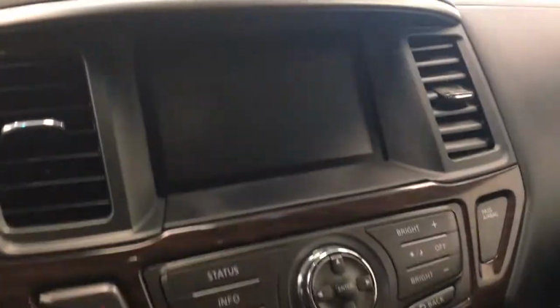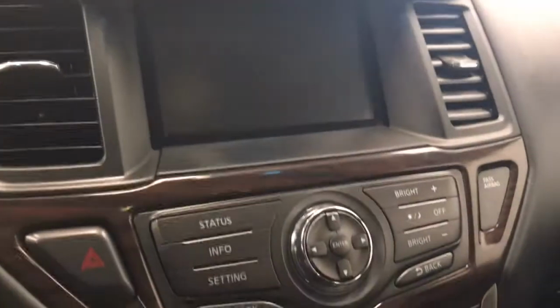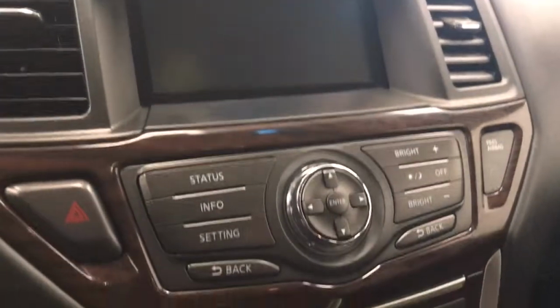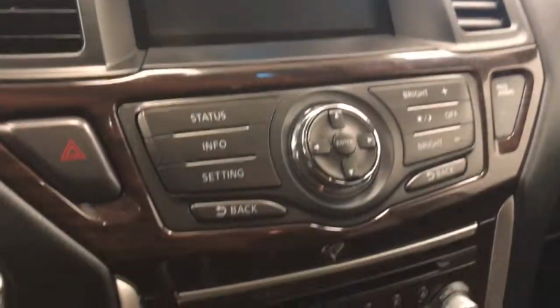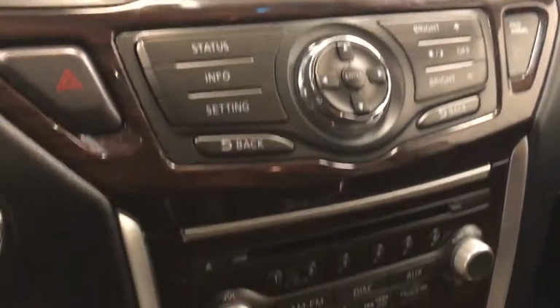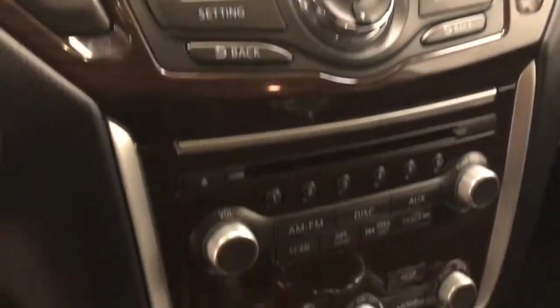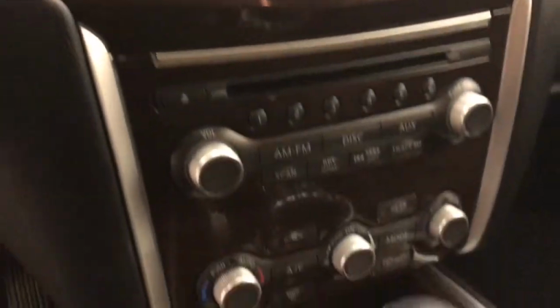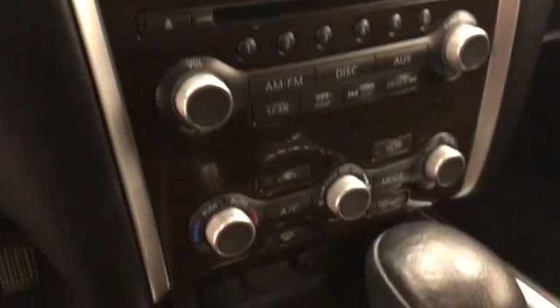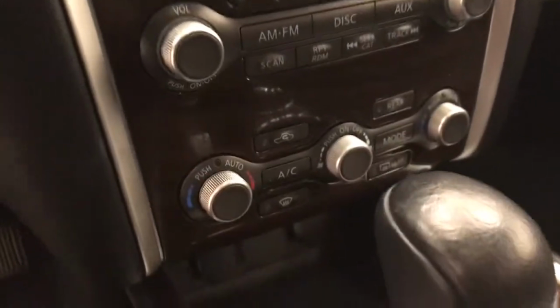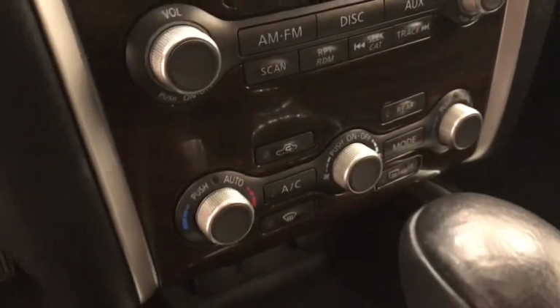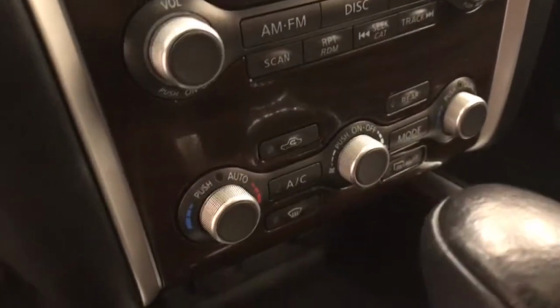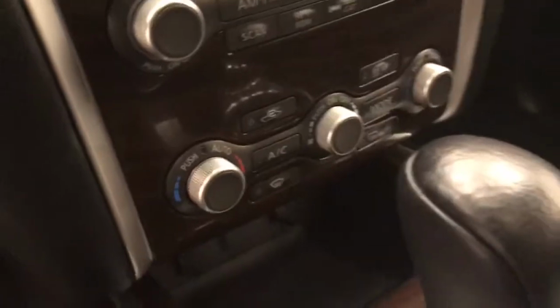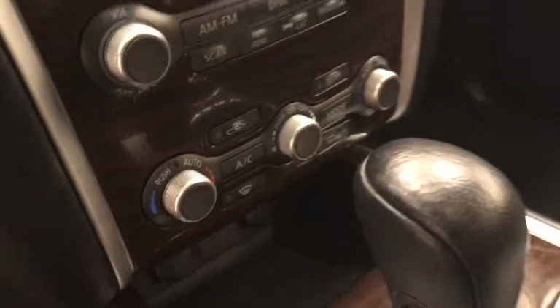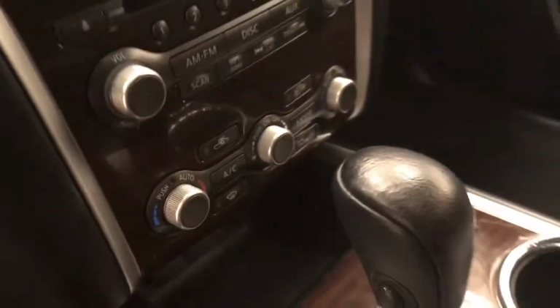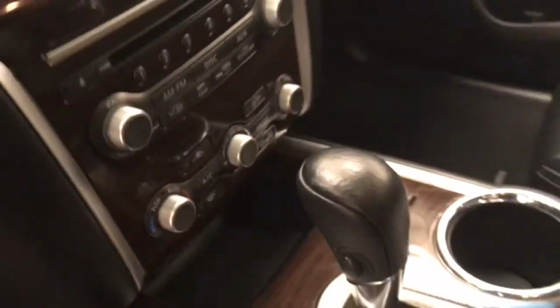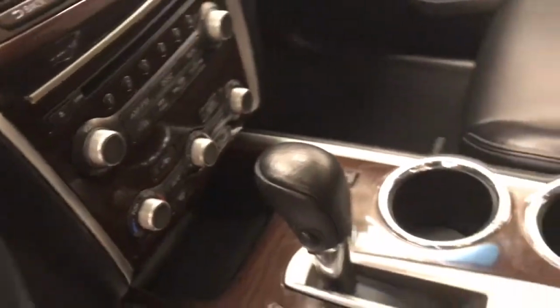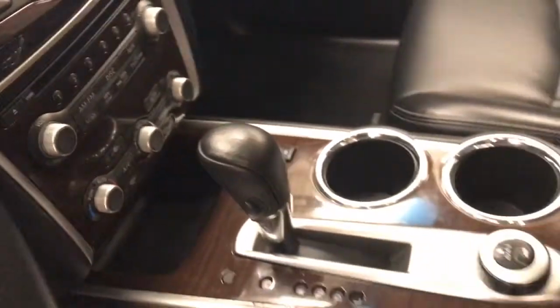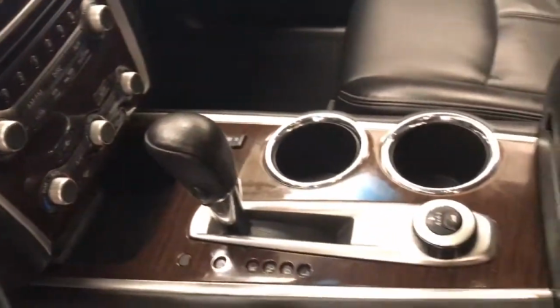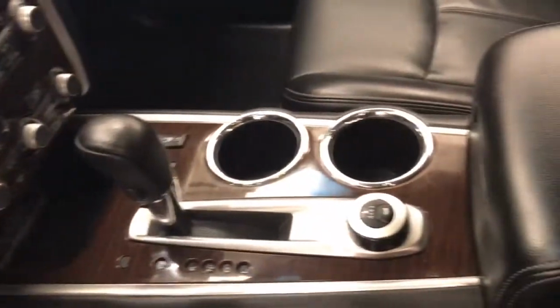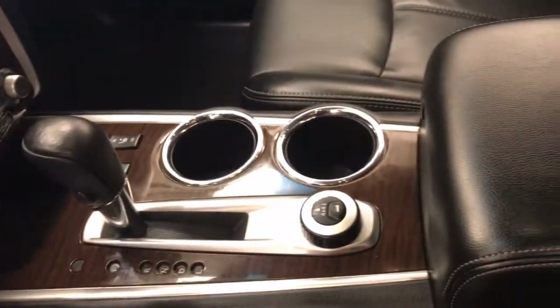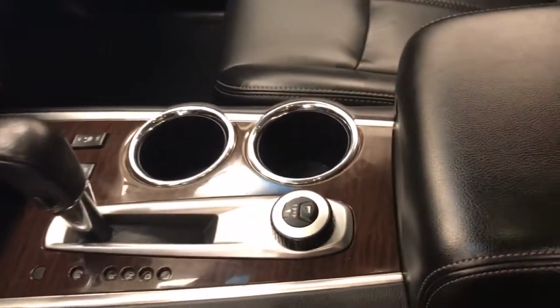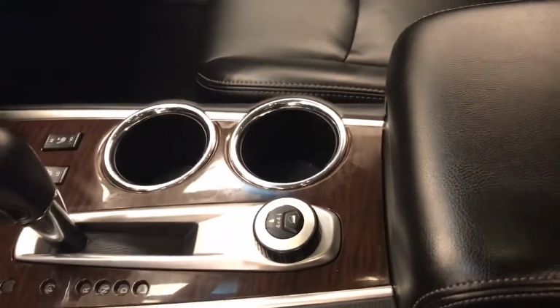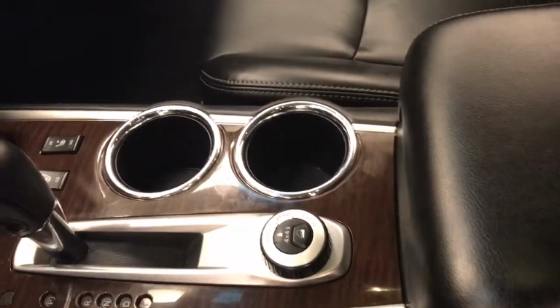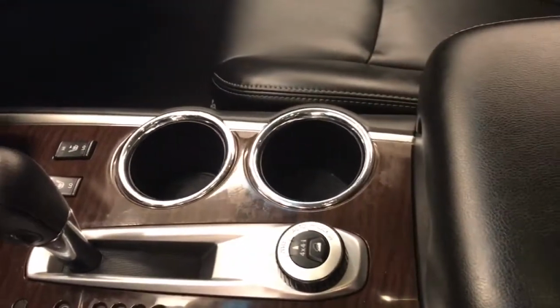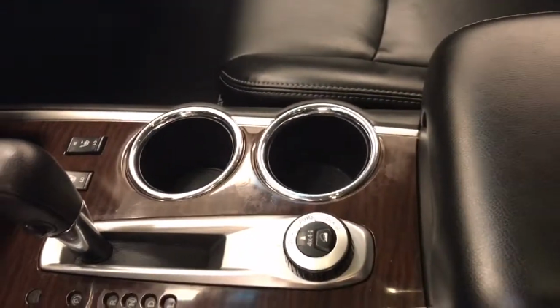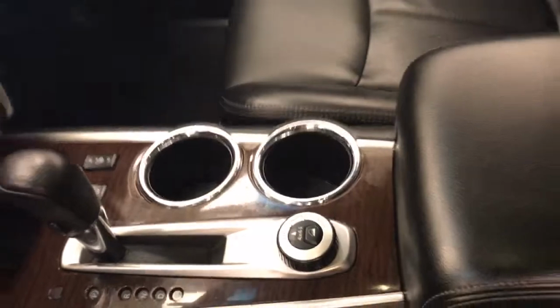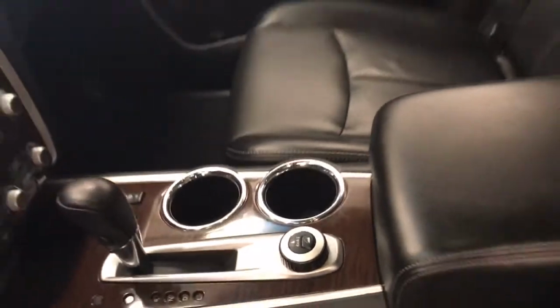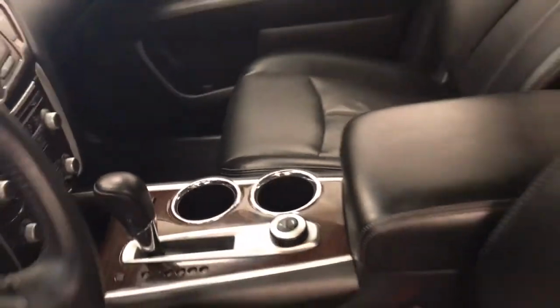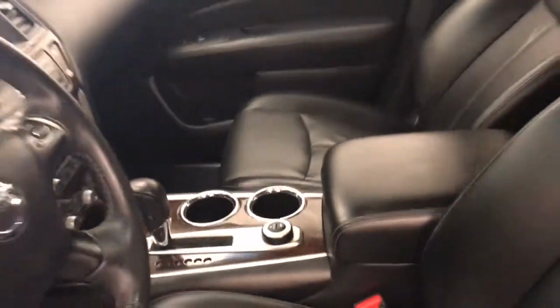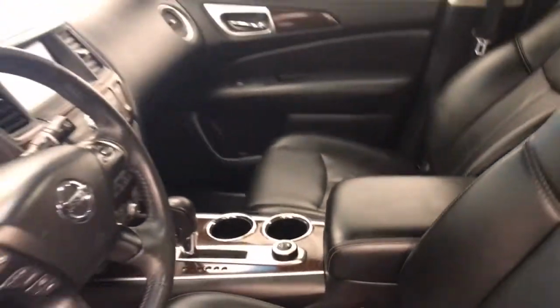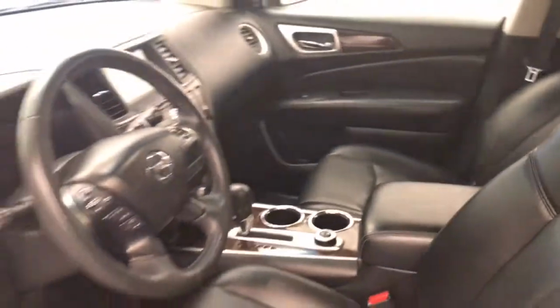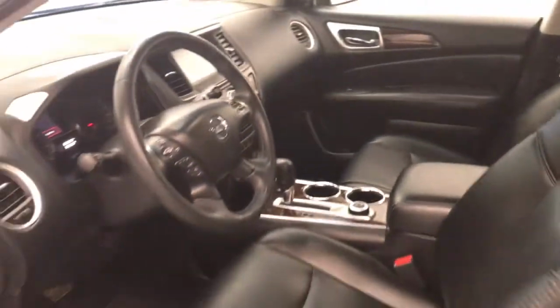Features also include a CD, AM/FM radio with auxiliary, dual zone climate control with AC, and heated seats. Our interior color is black.